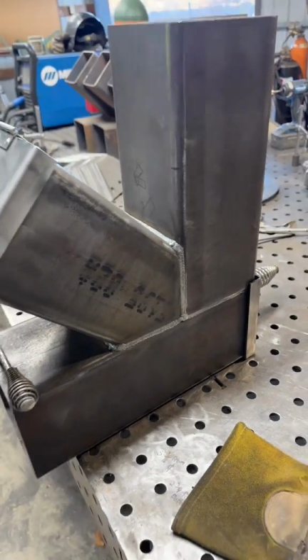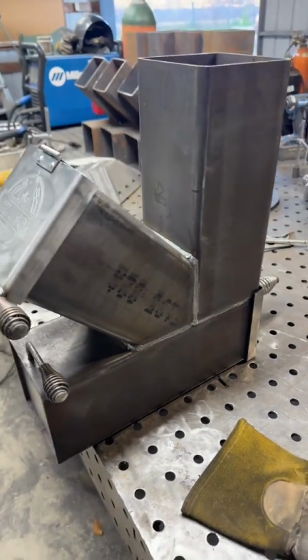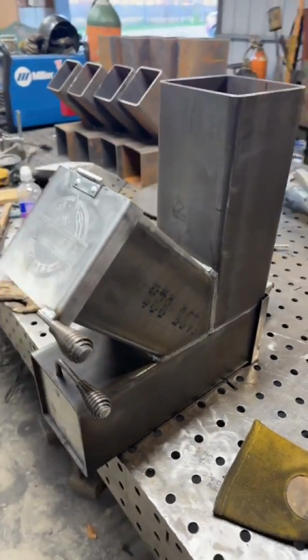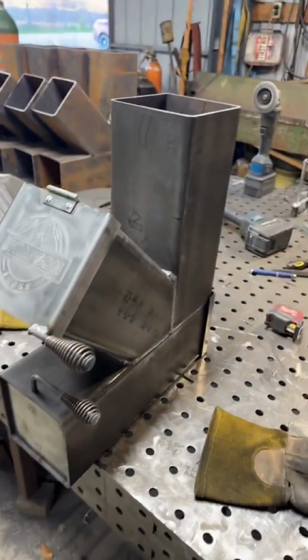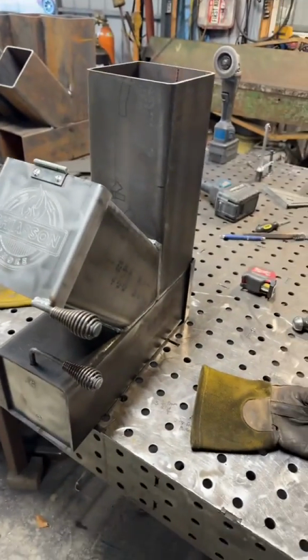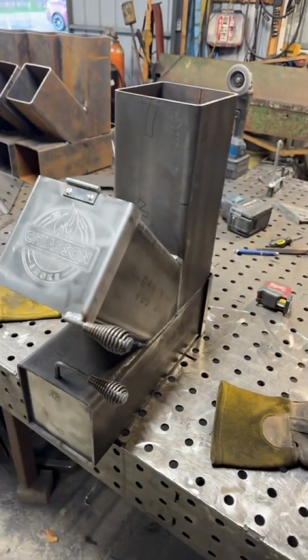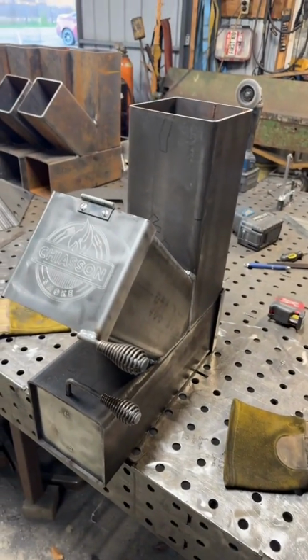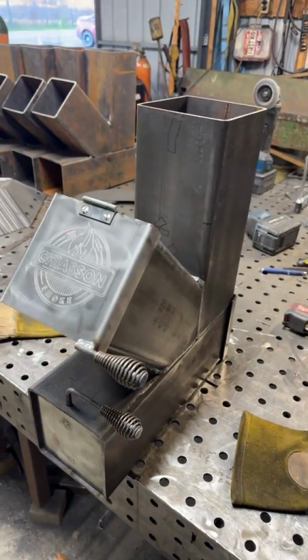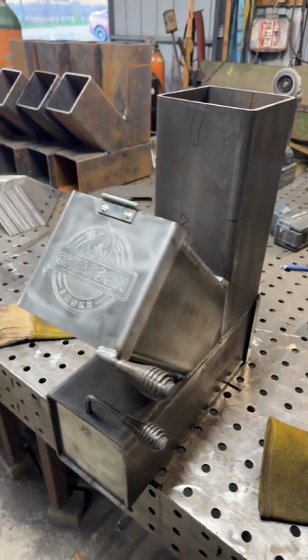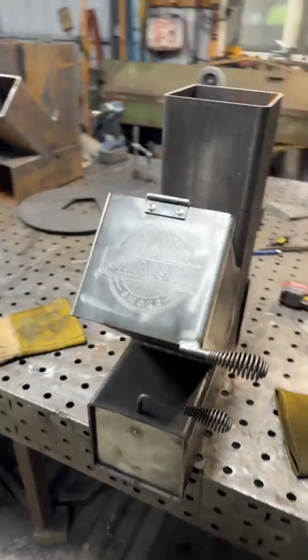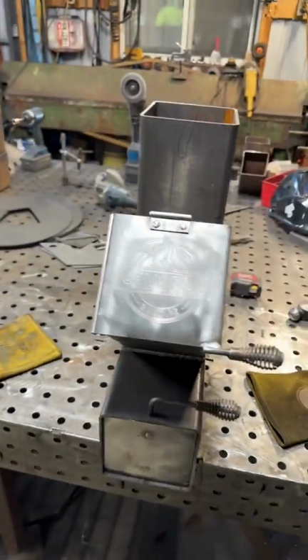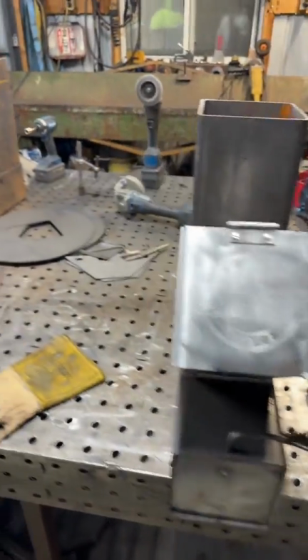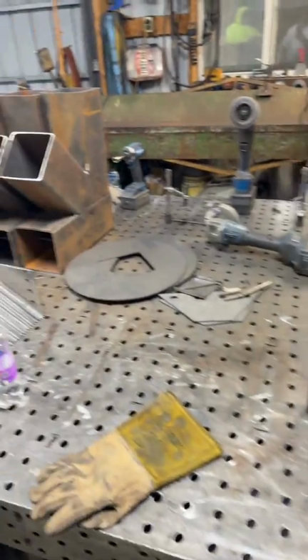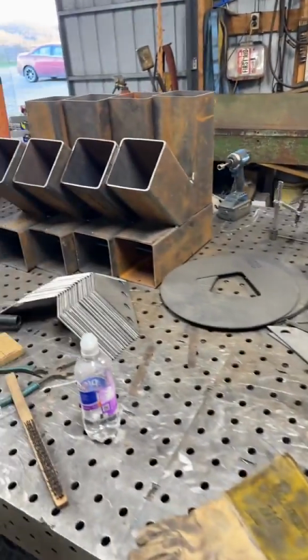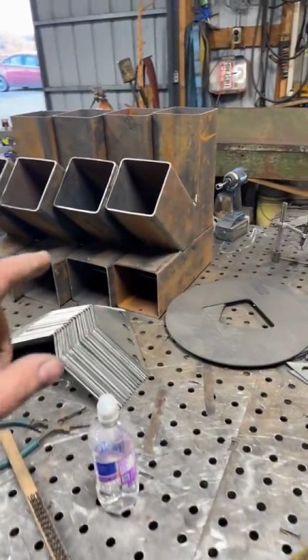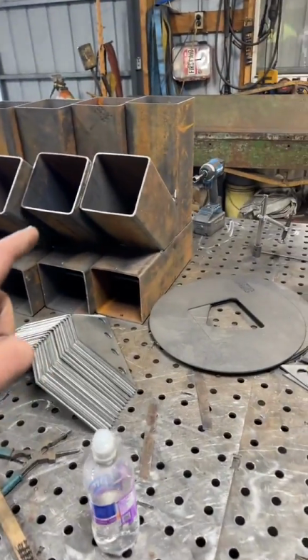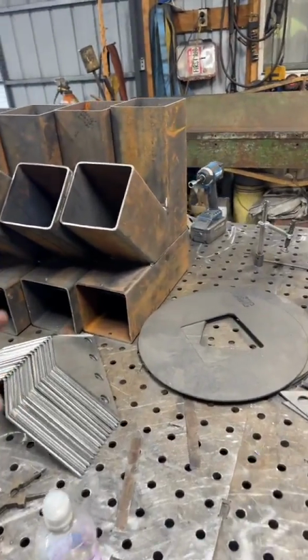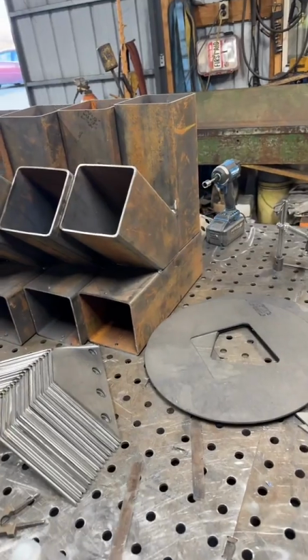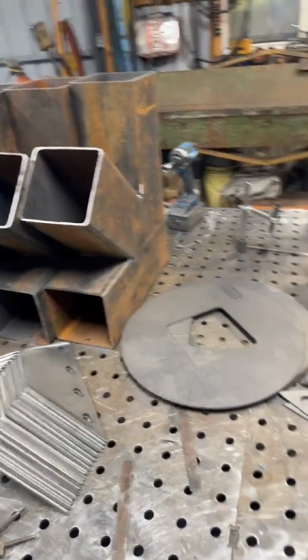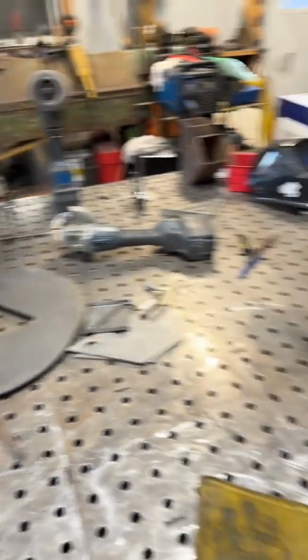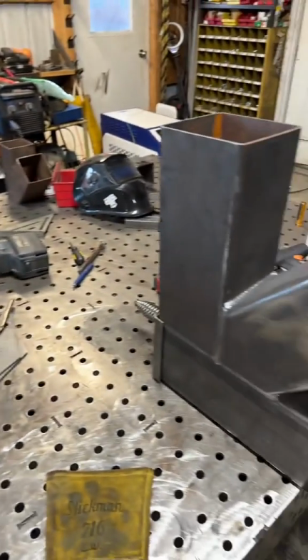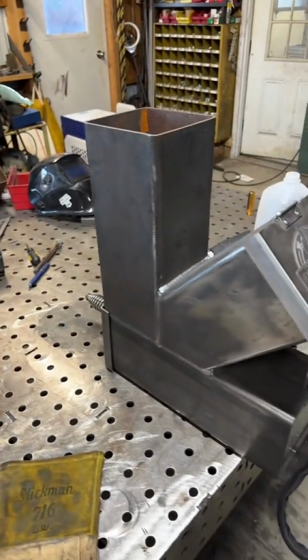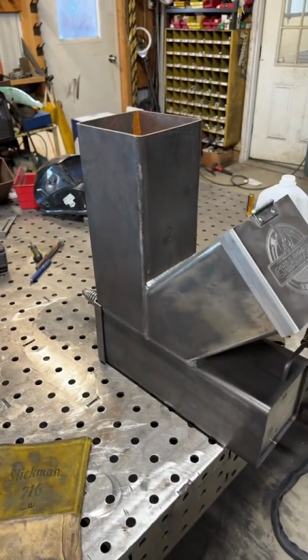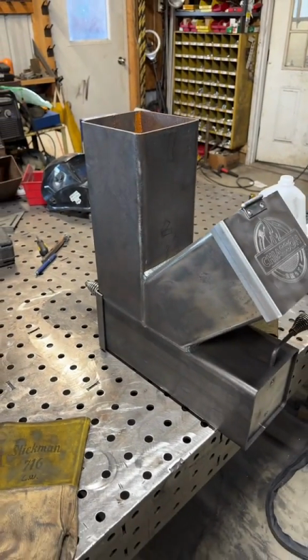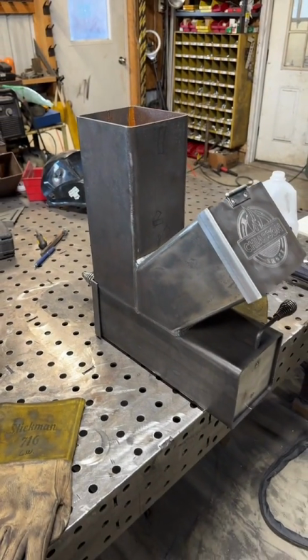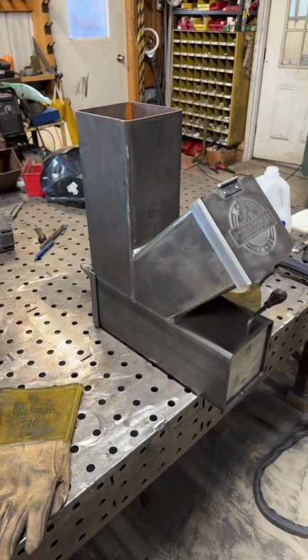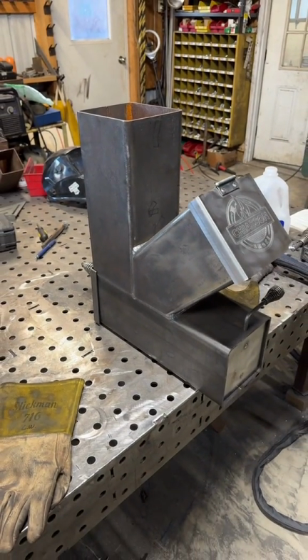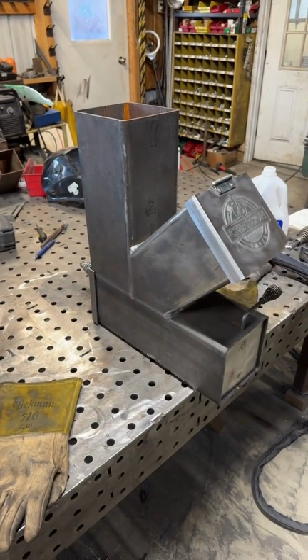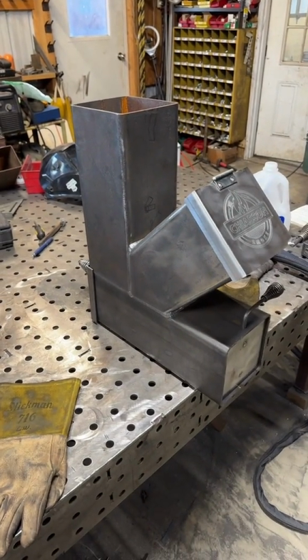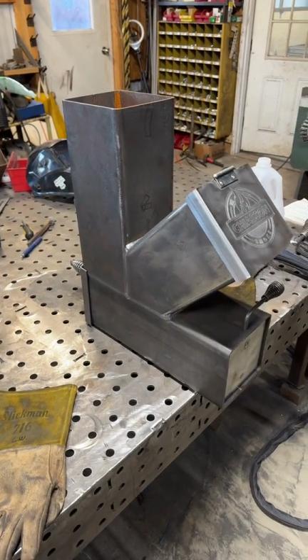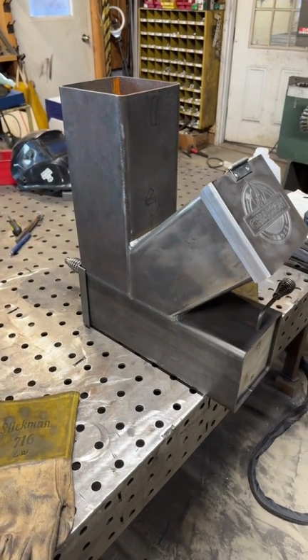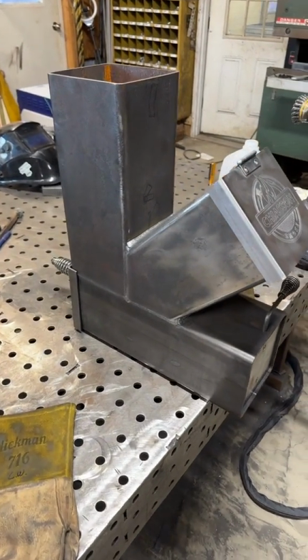After checking the timer to see how long it took, this square tubing here took about seven minutes to get it clean, and it started off looking like this tube here — full of rust. It did a really good job. I'm hoping to get this figured out and it'll save time.